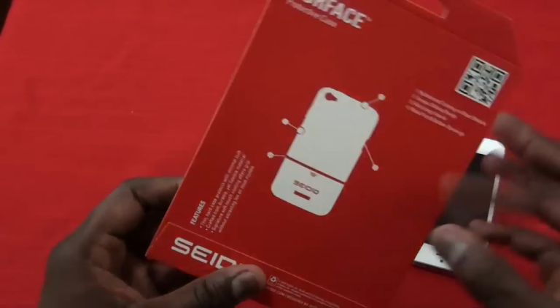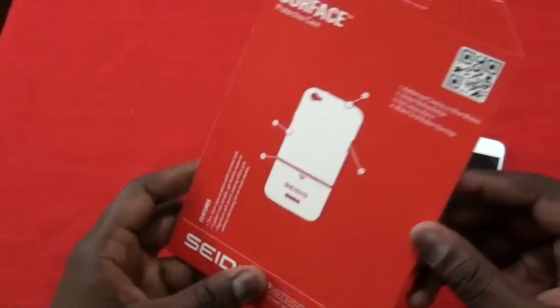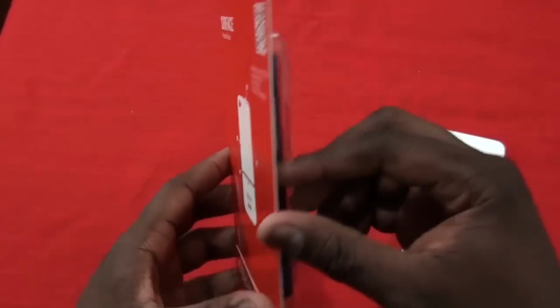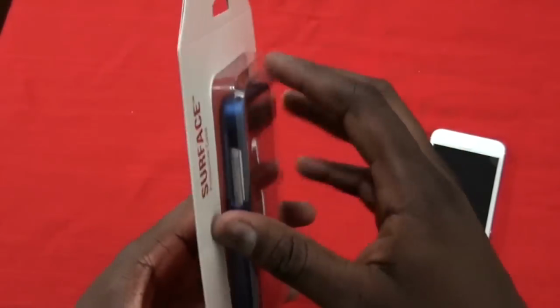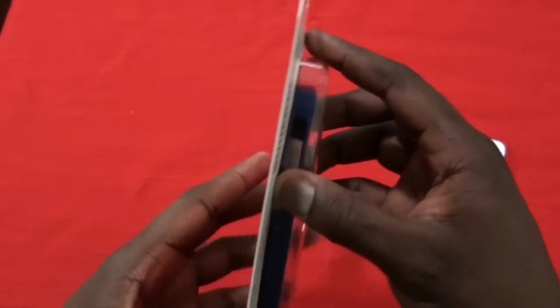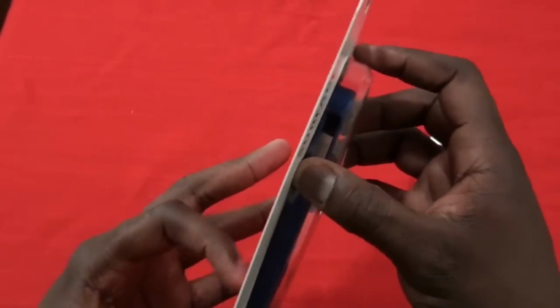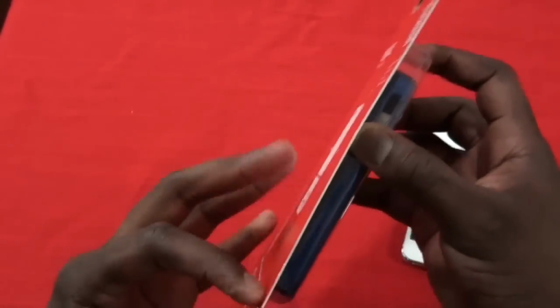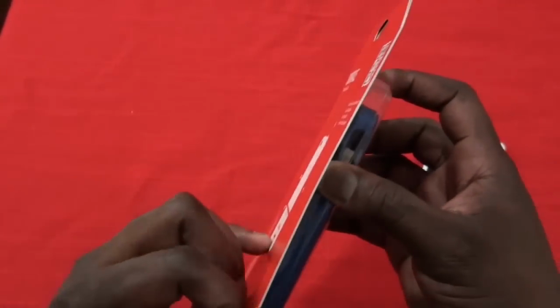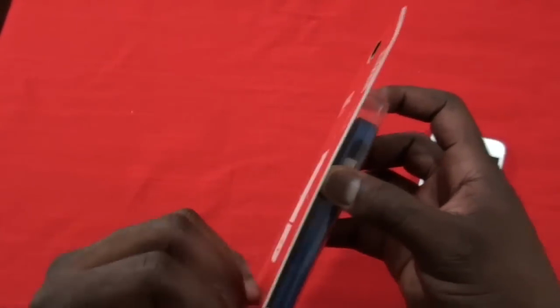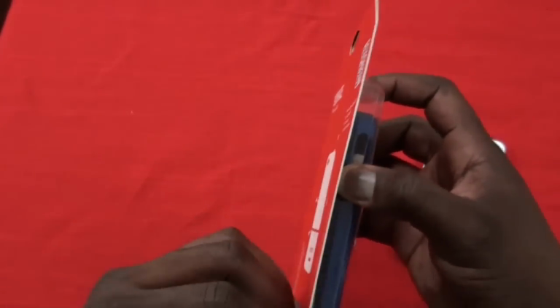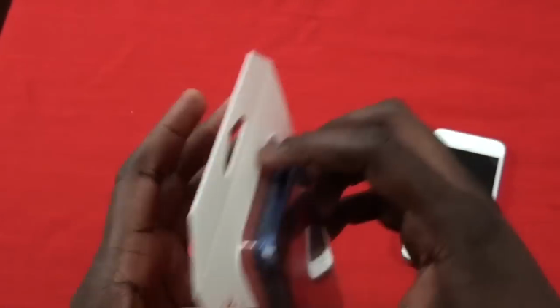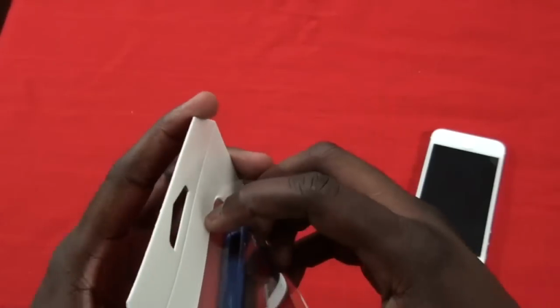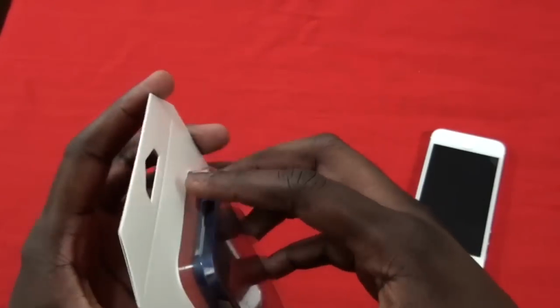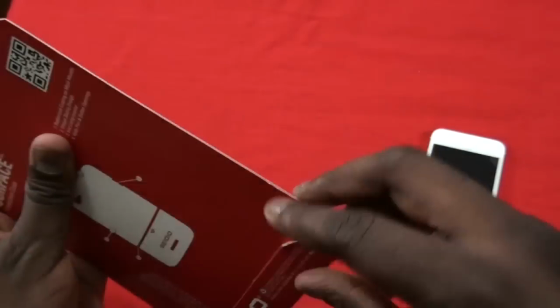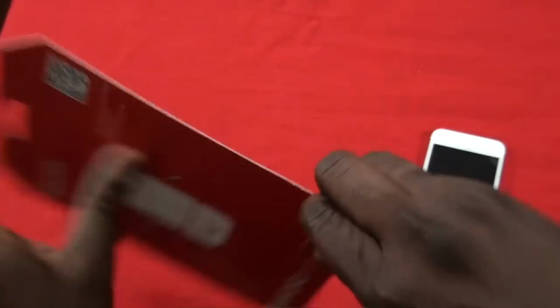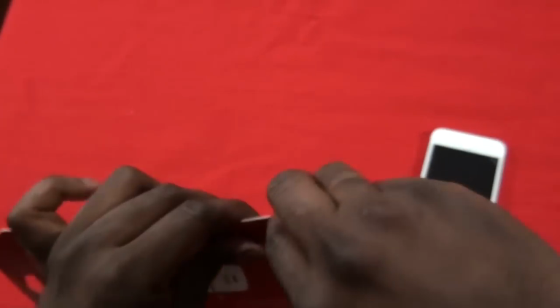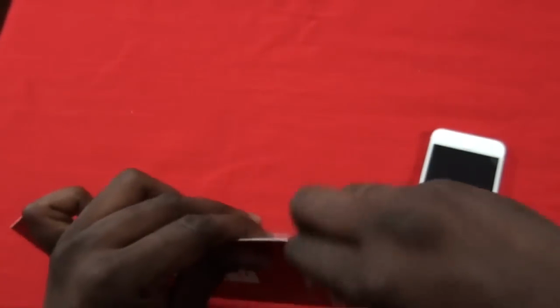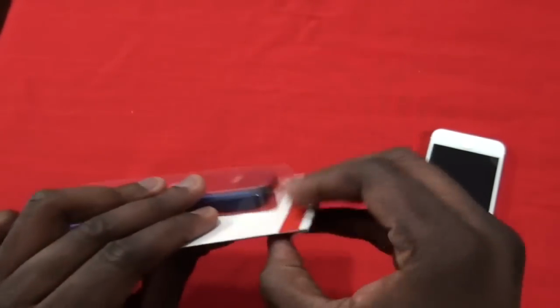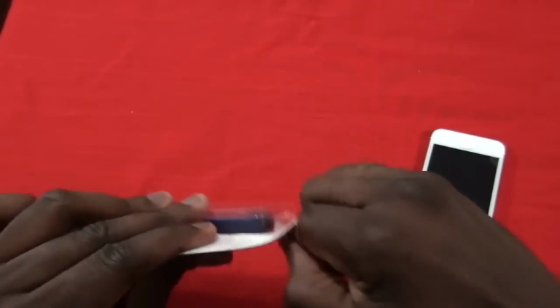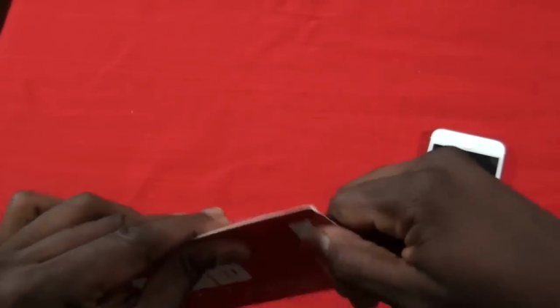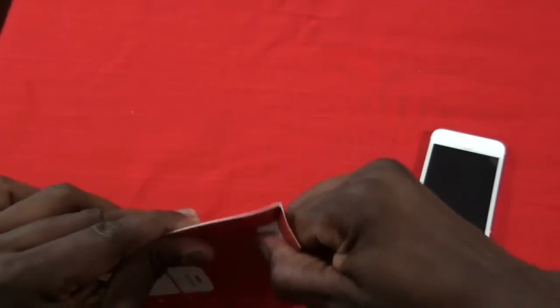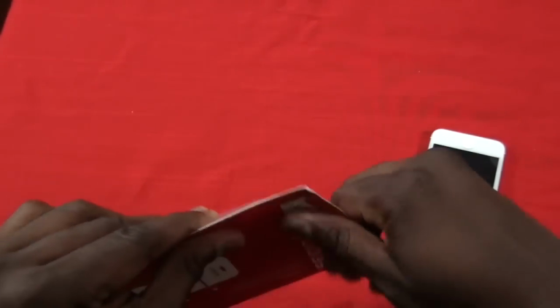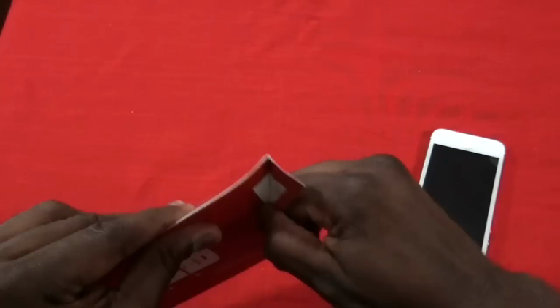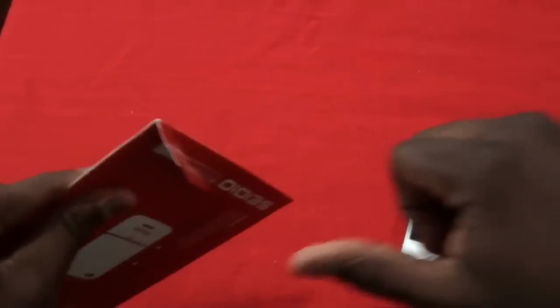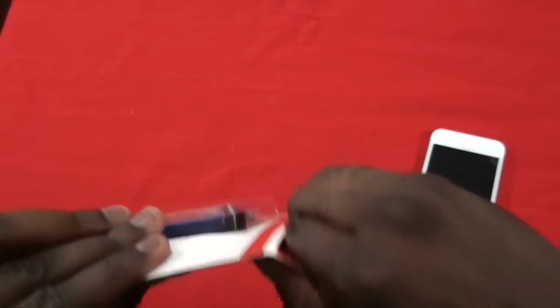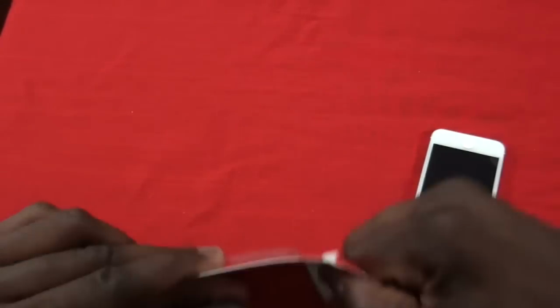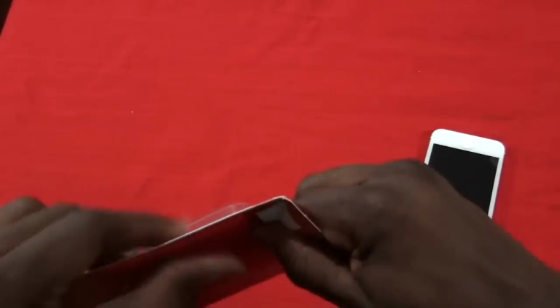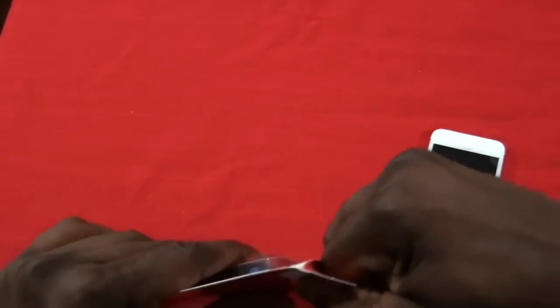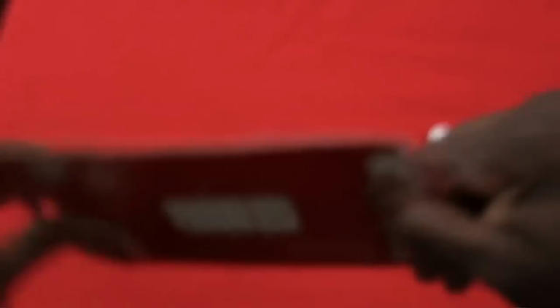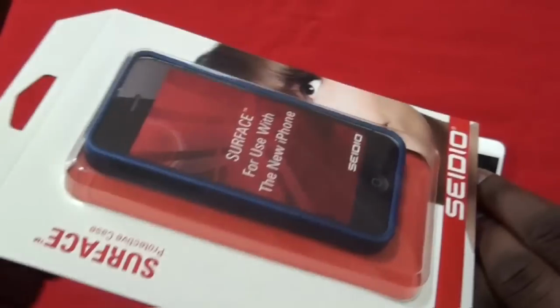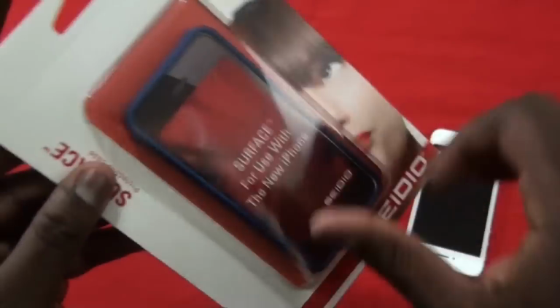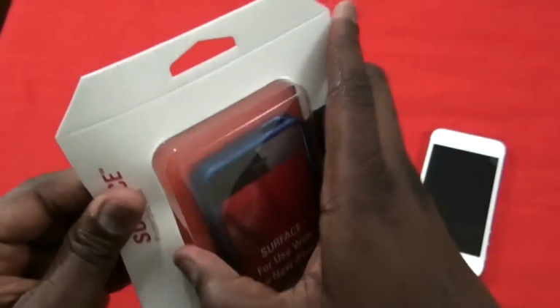It's got a hard shell. Let's go over what we have here with the case. The packaging is proving to be a little stubborn here — actually, very very stubborn.